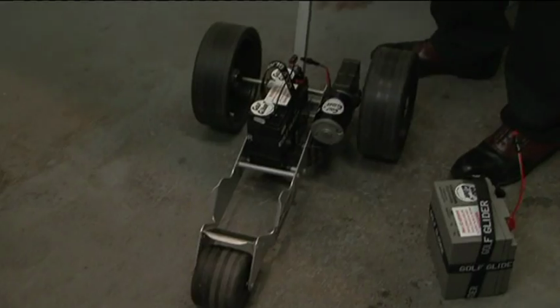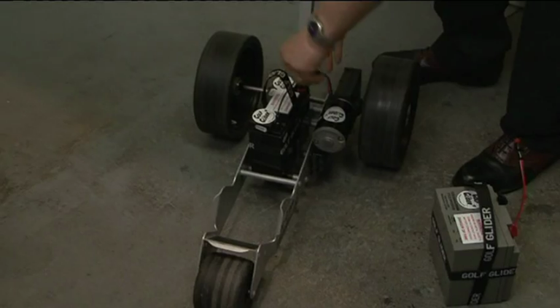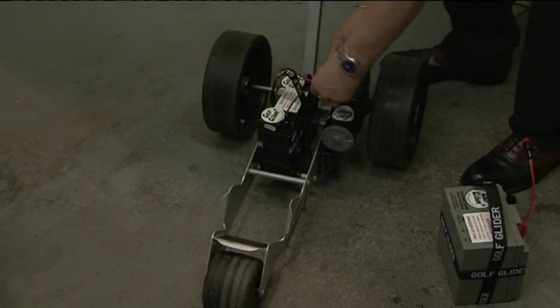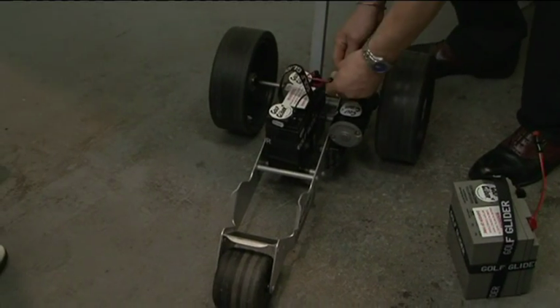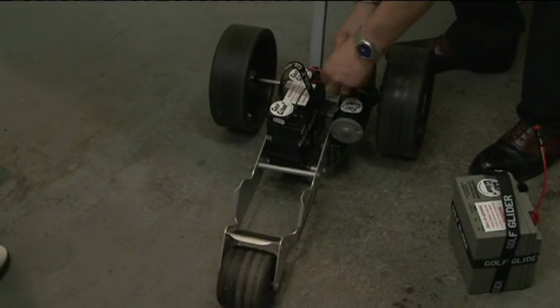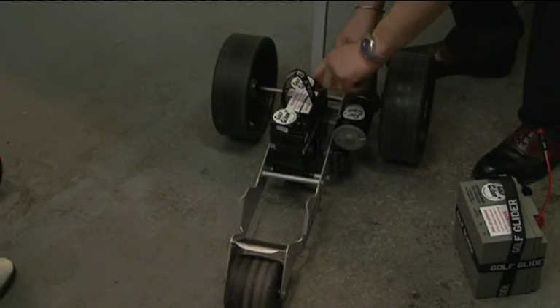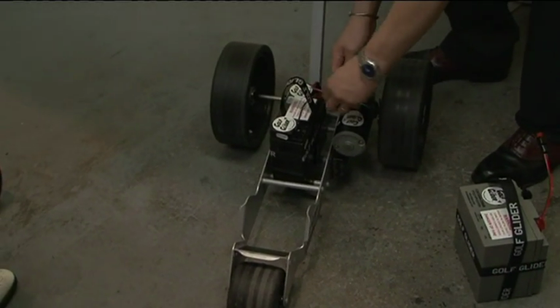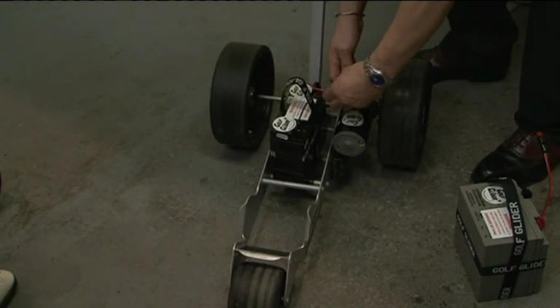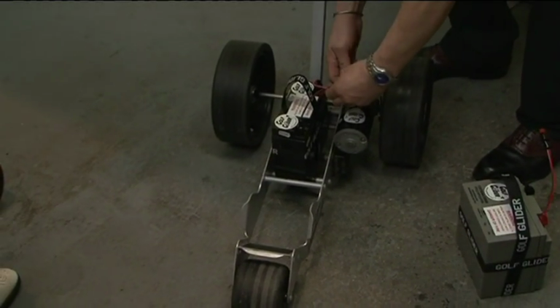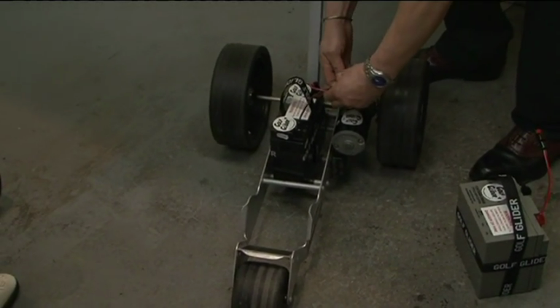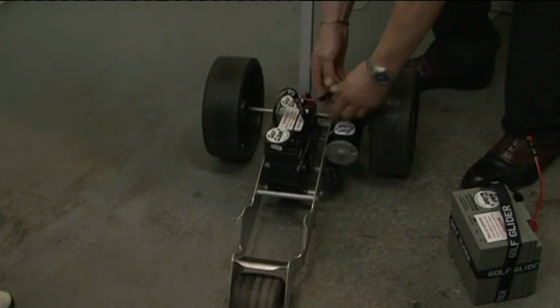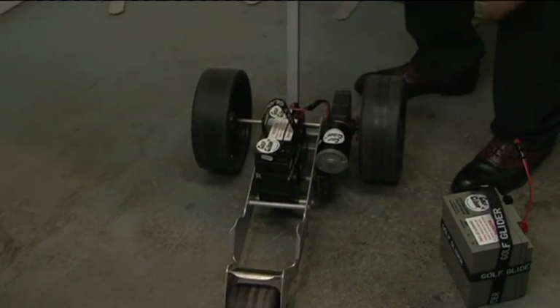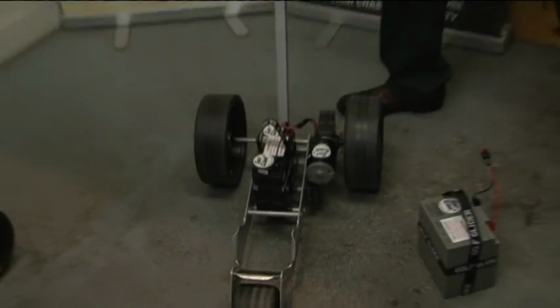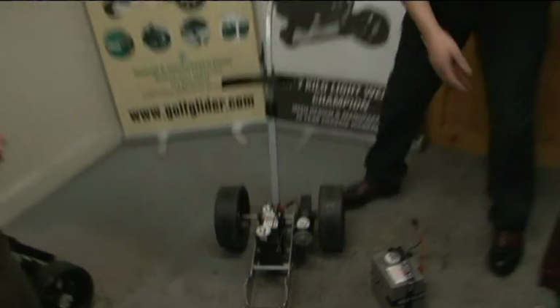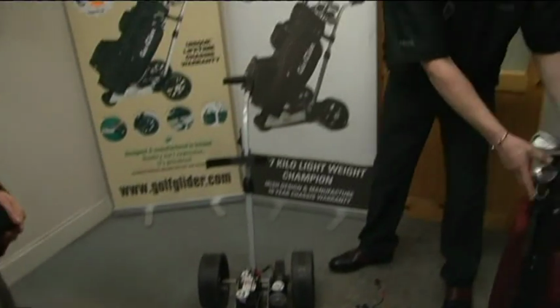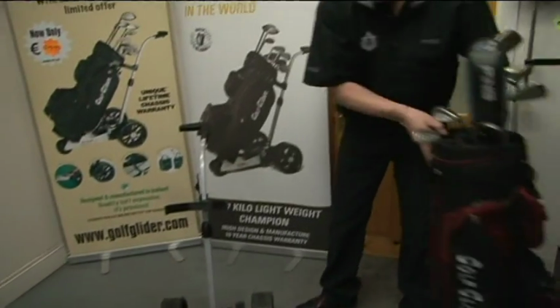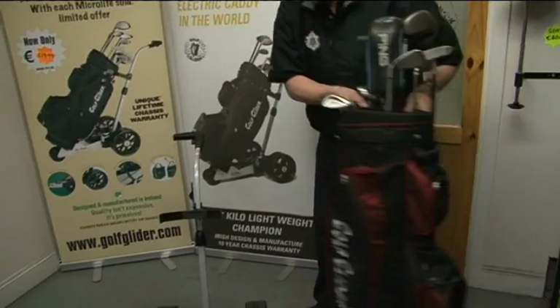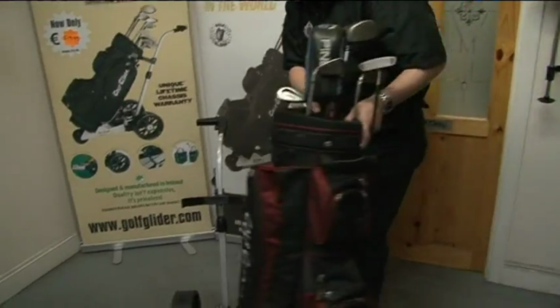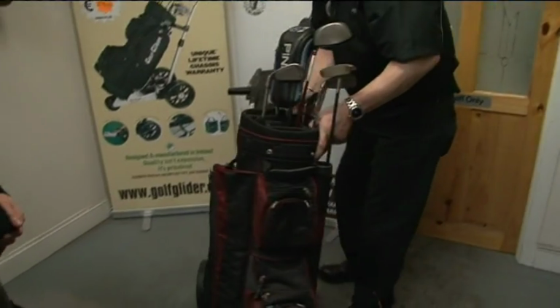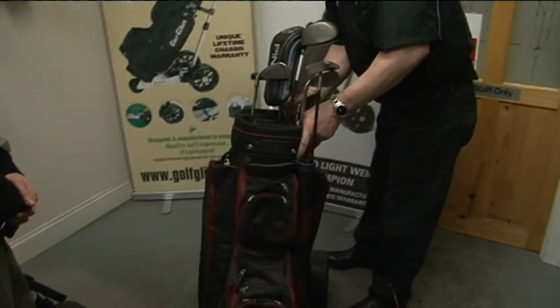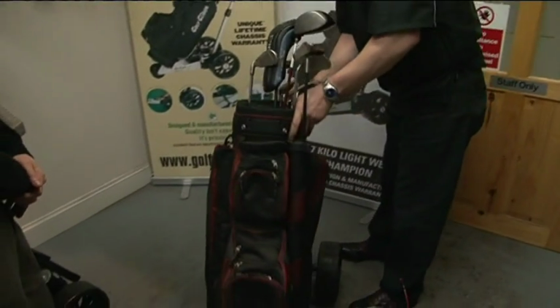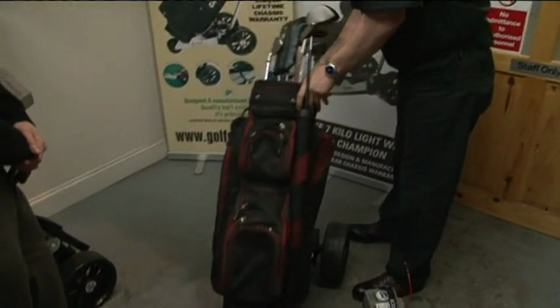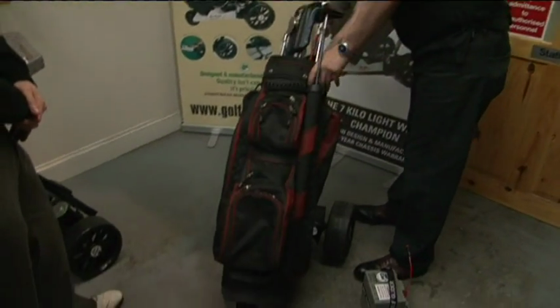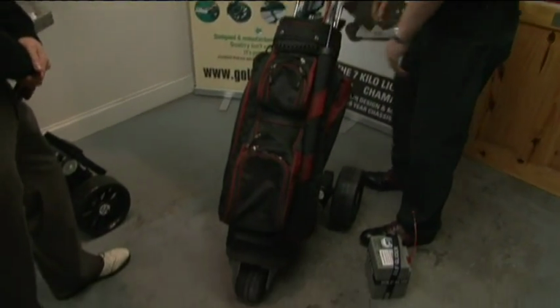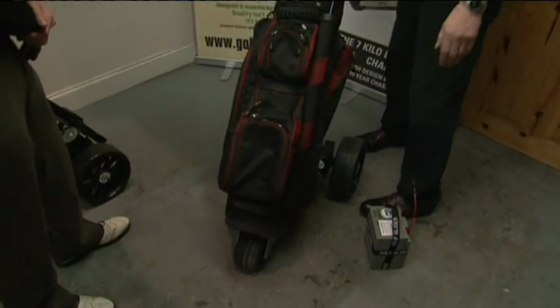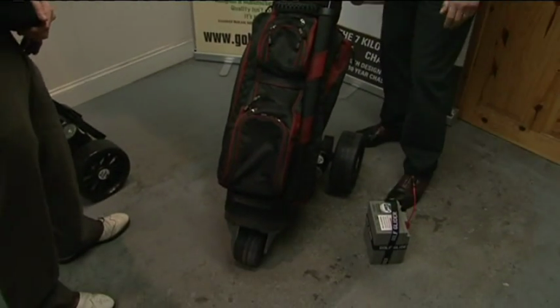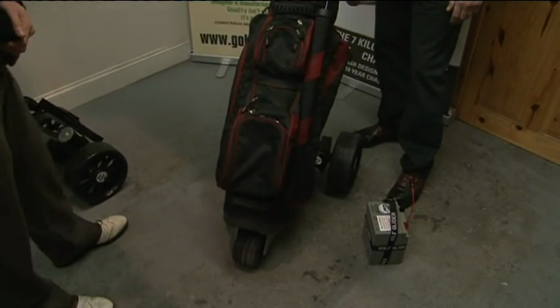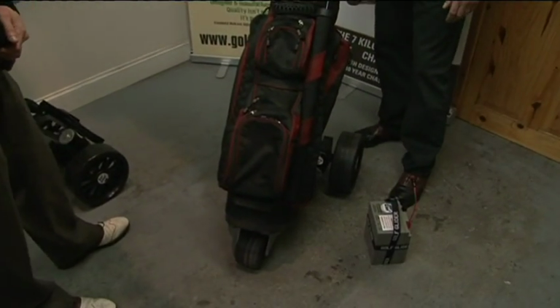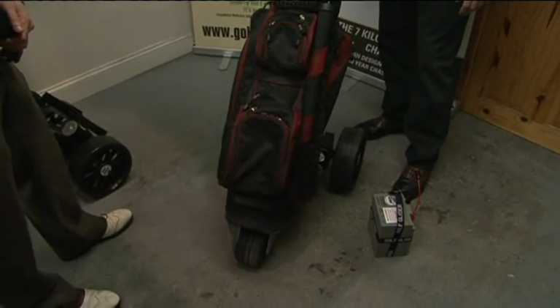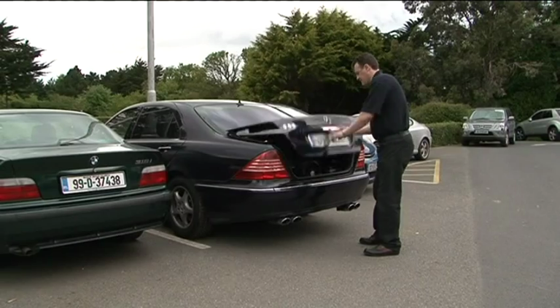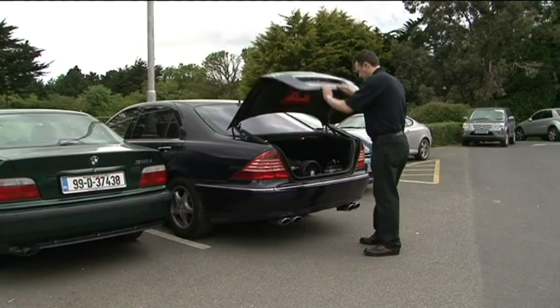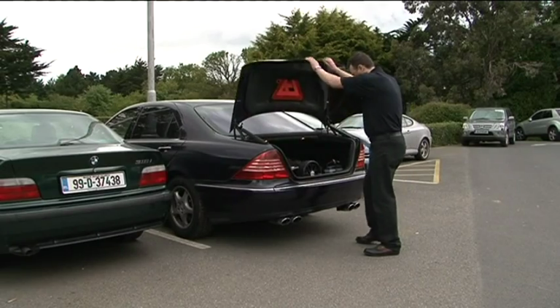And again, this plugs in like so. This is the bag — again, no straps required. That goes in and off you go. Simple as that.